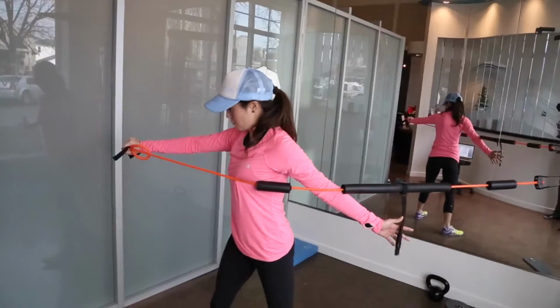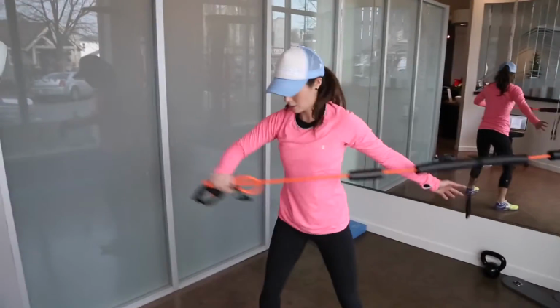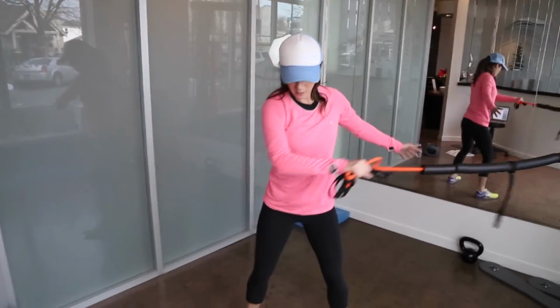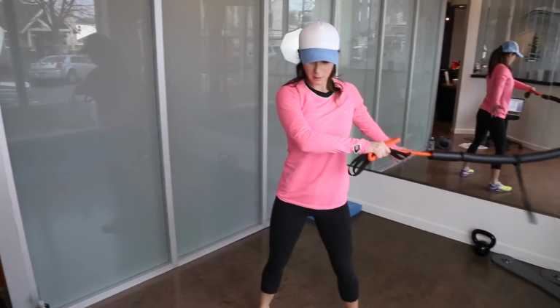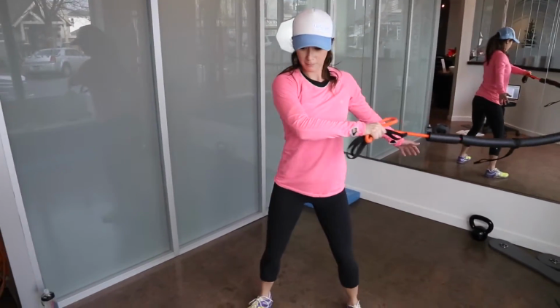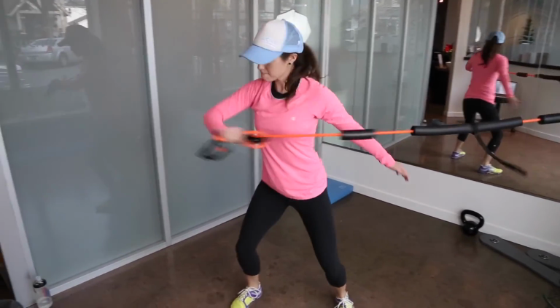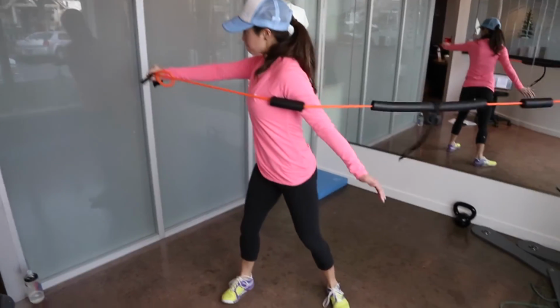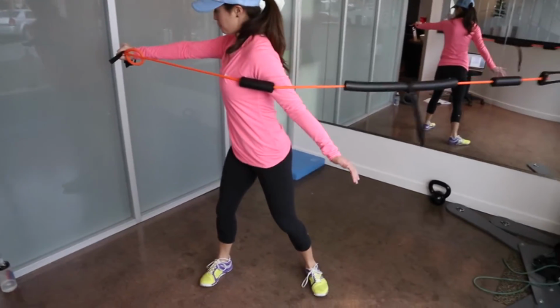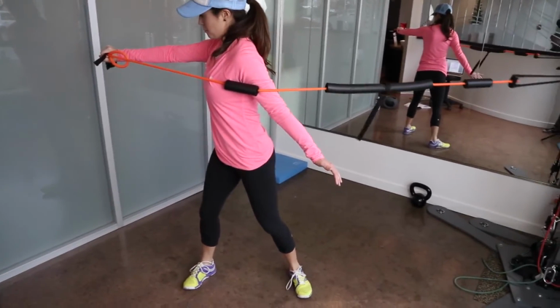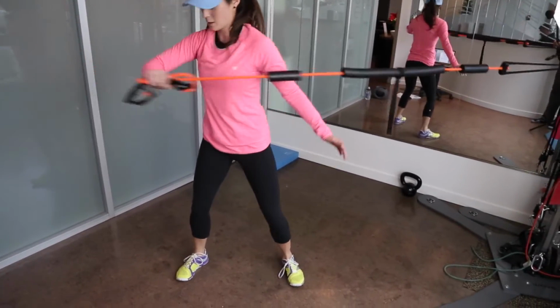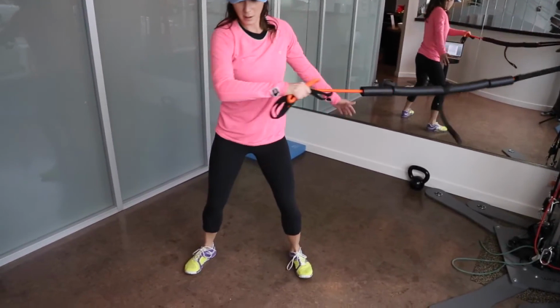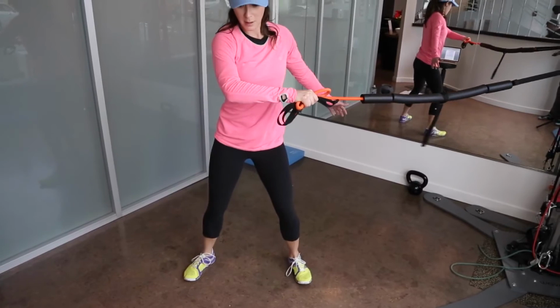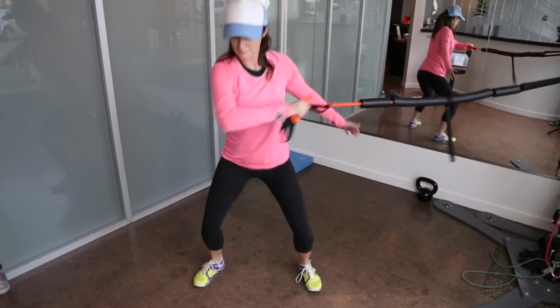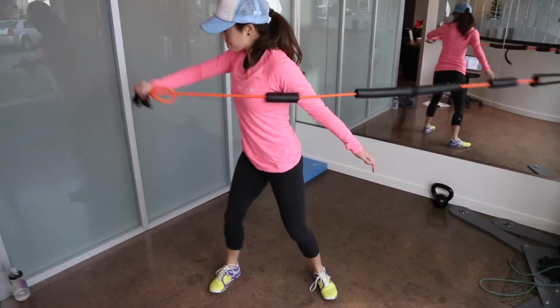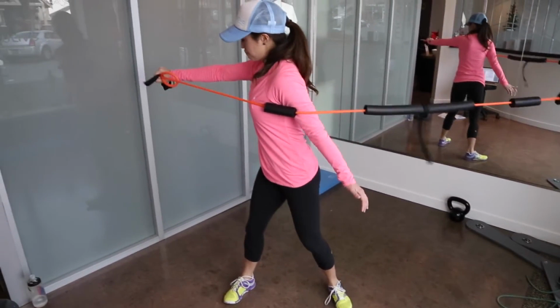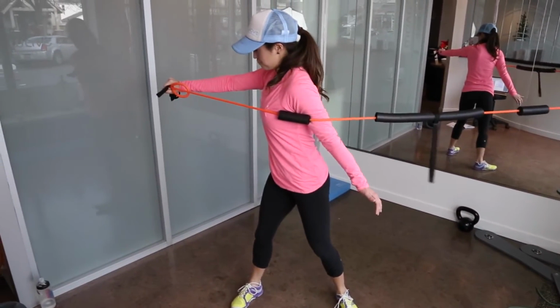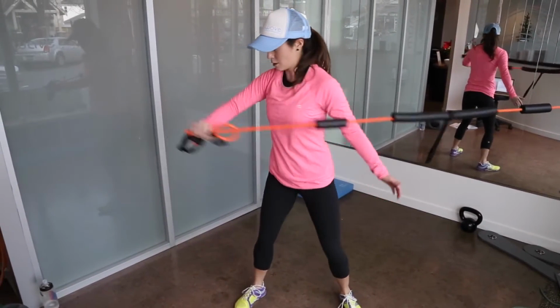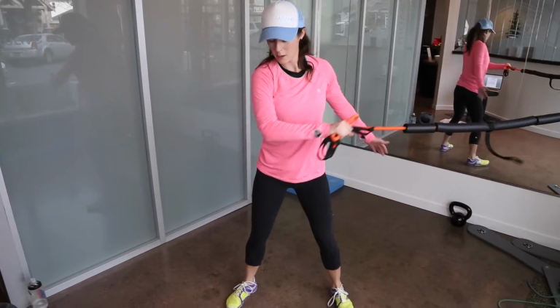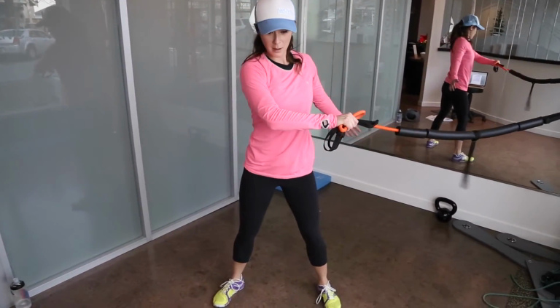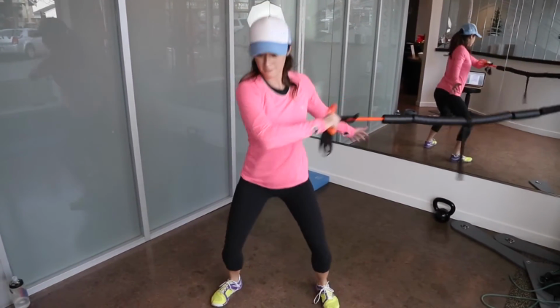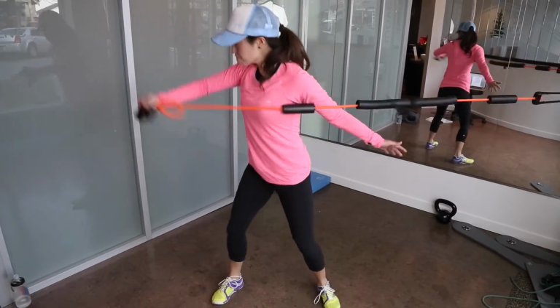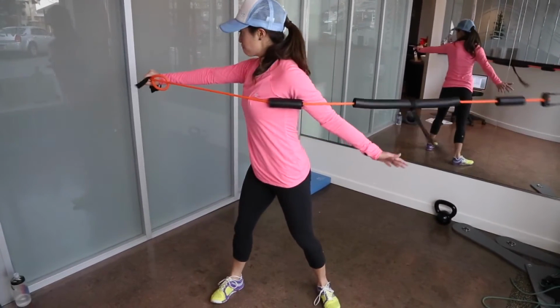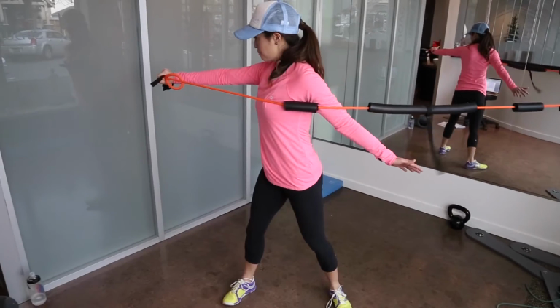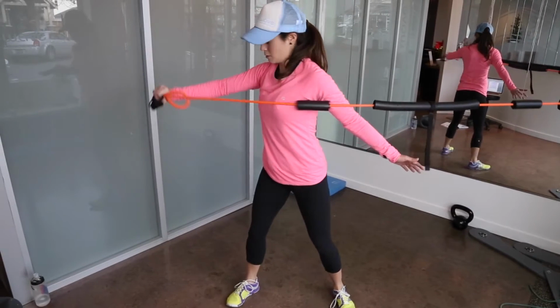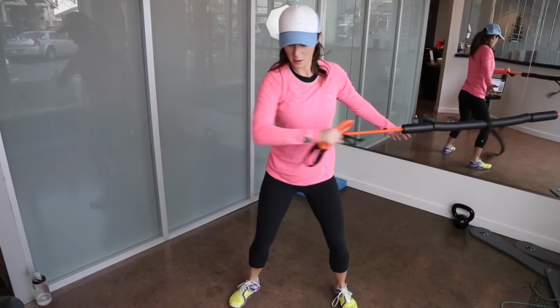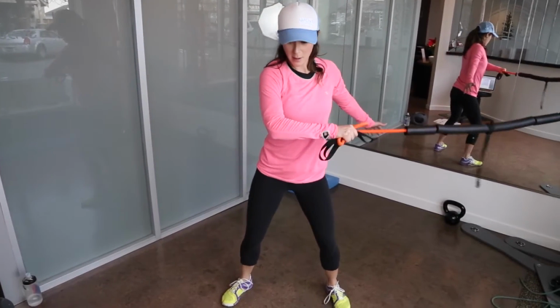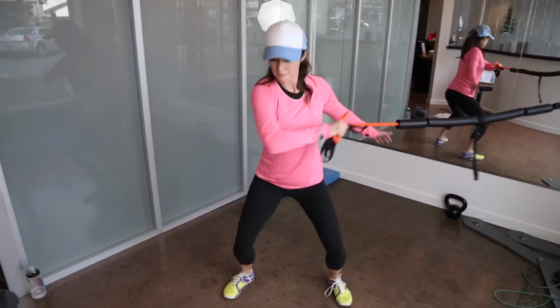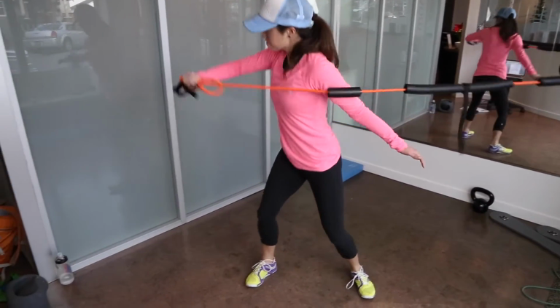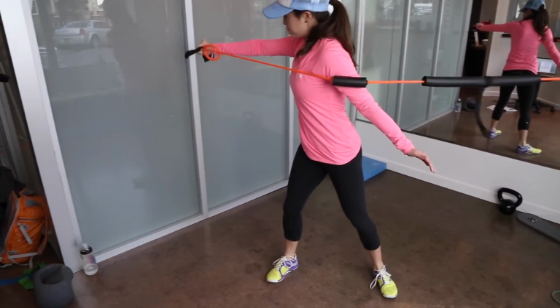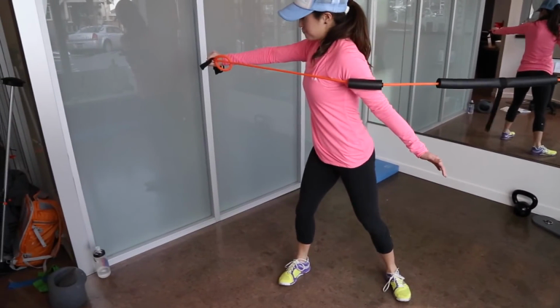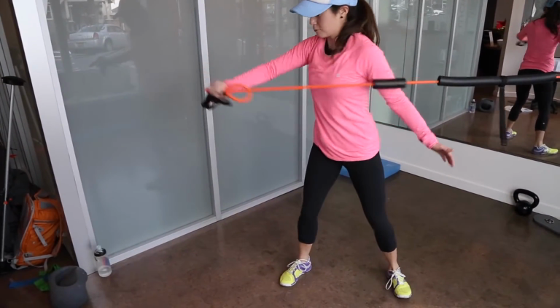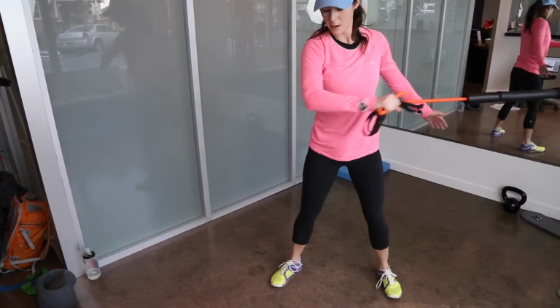Rotational chop, one arm. Attach the band to the high pulley position of a cable machine and grab it with your outside hand. Stand with your side to the machine and your outside arm across your body toward the machine.